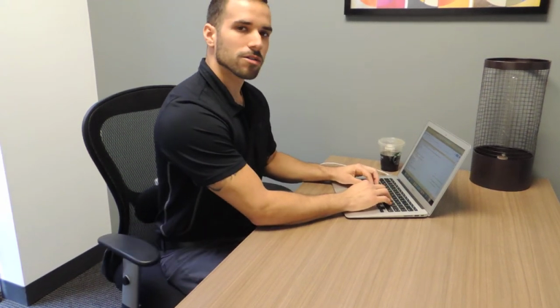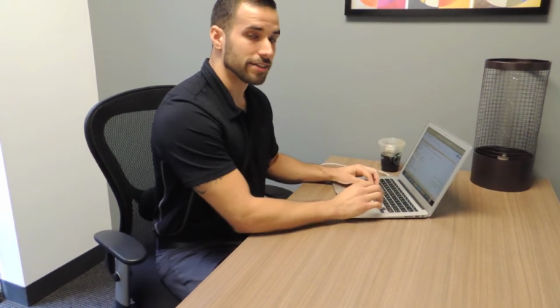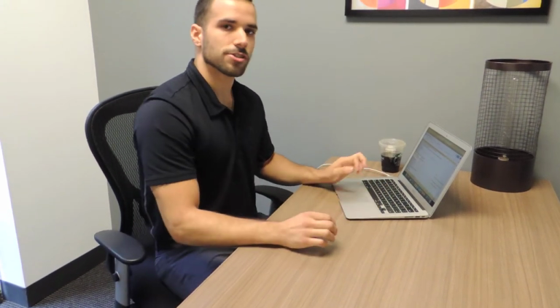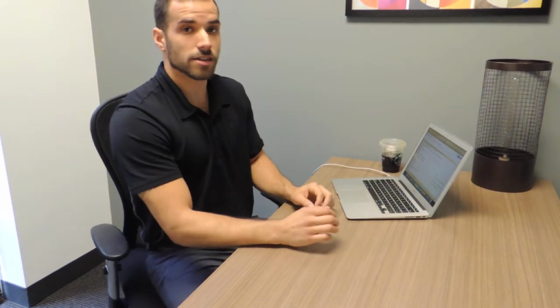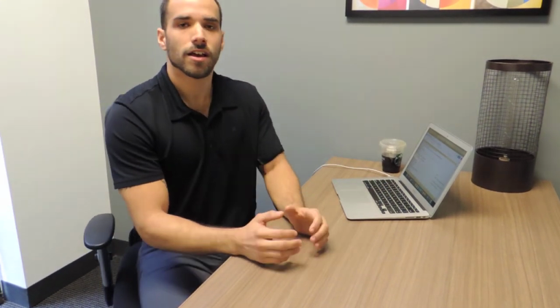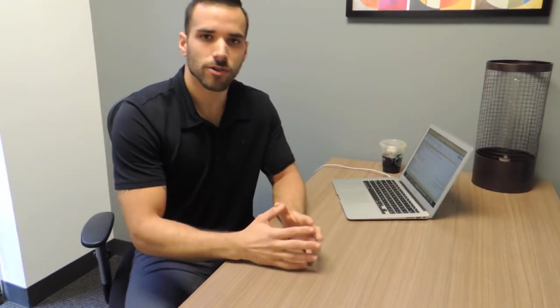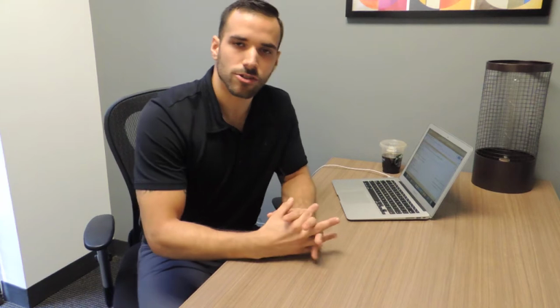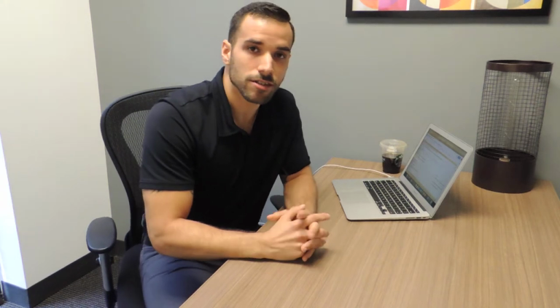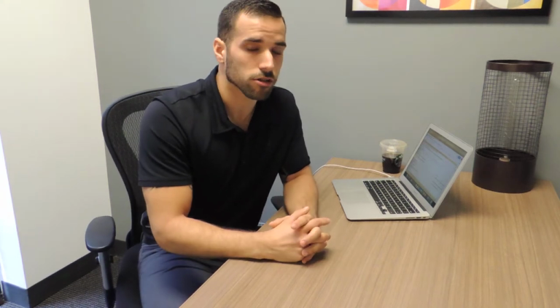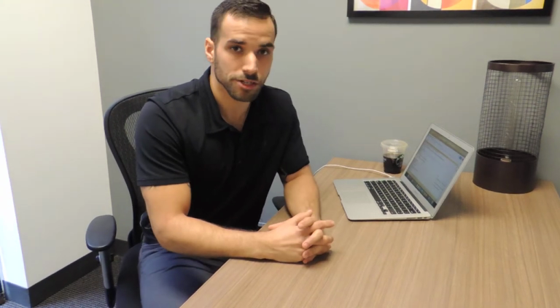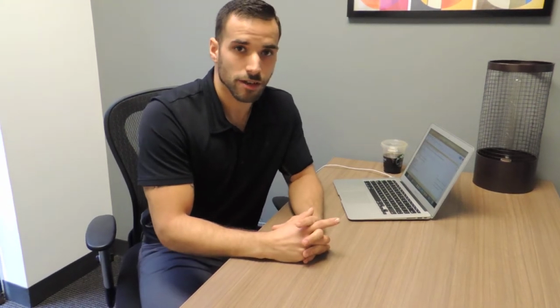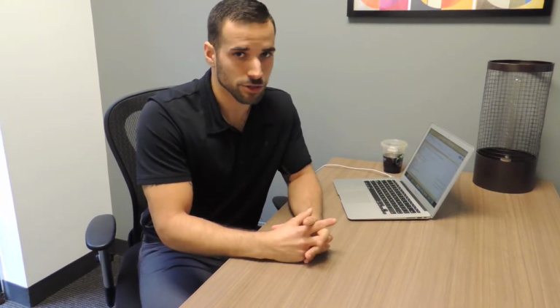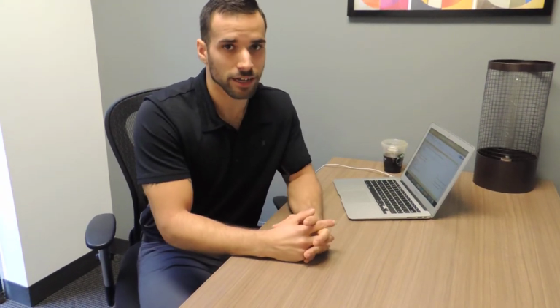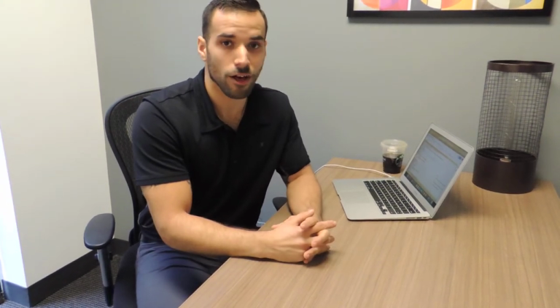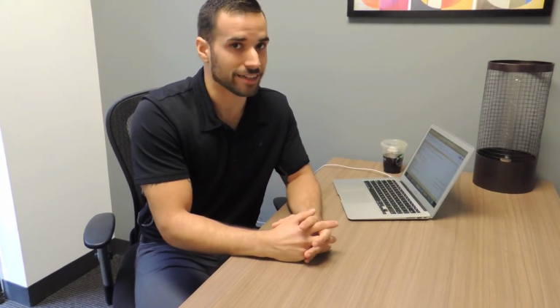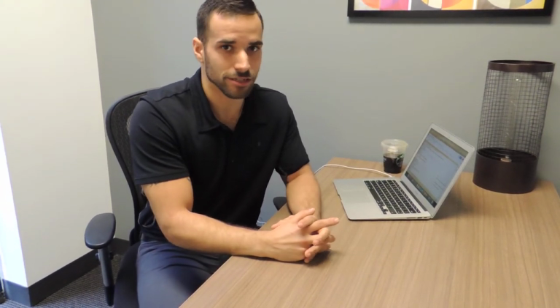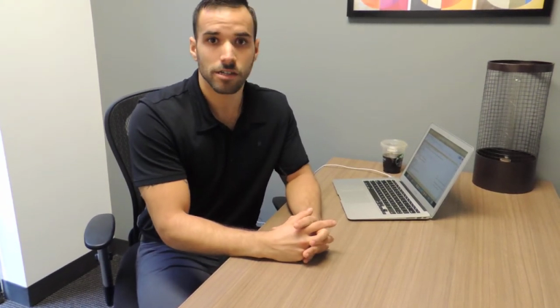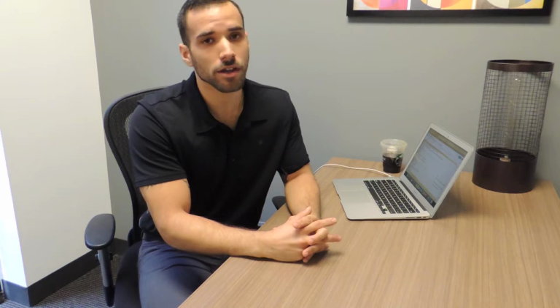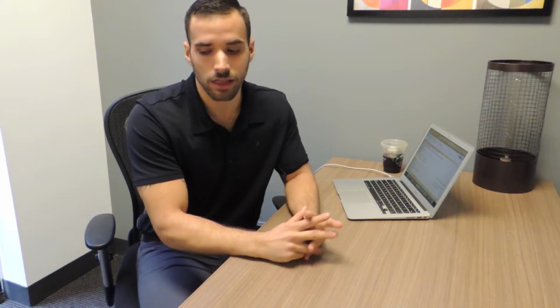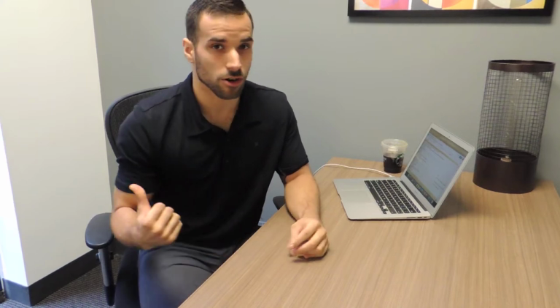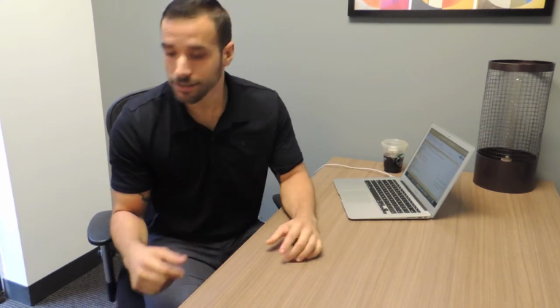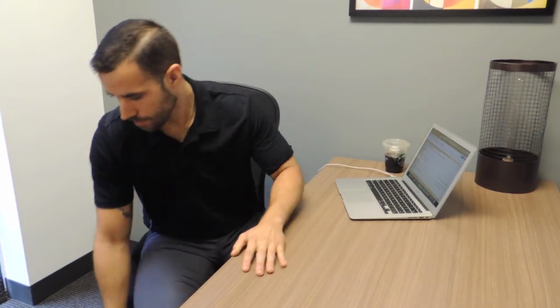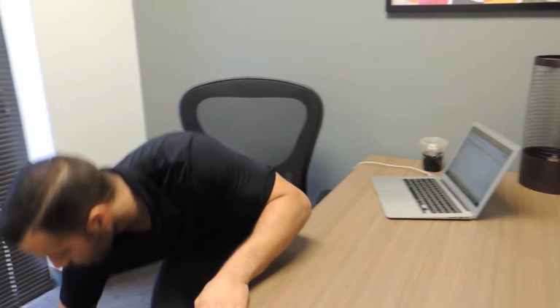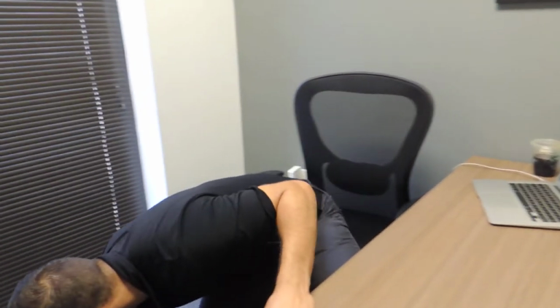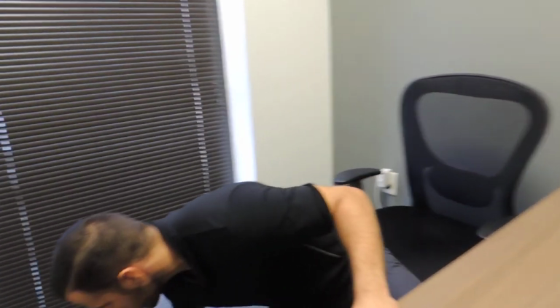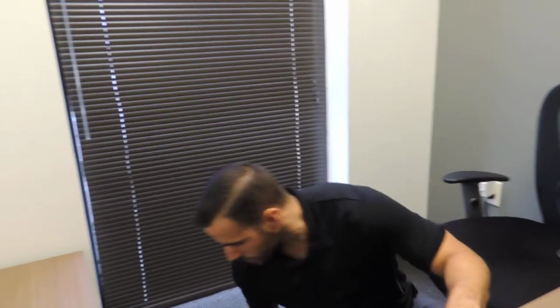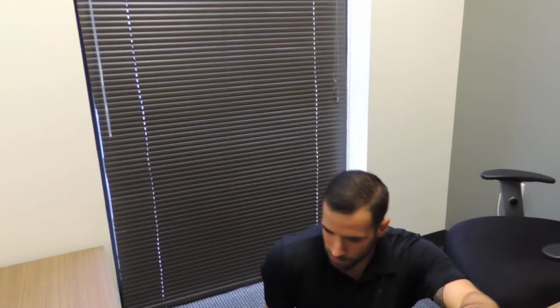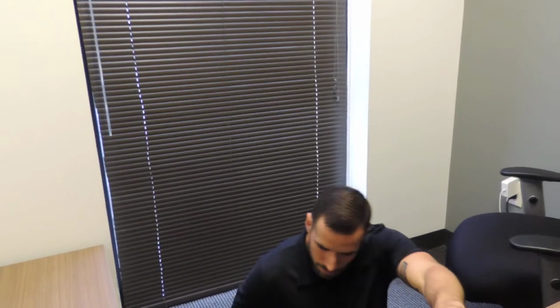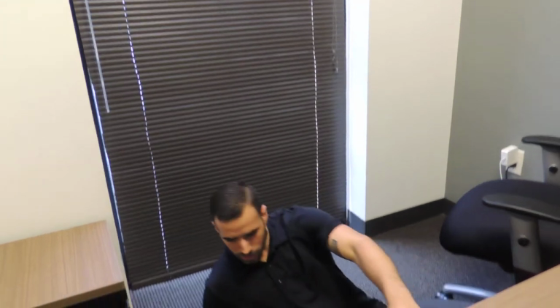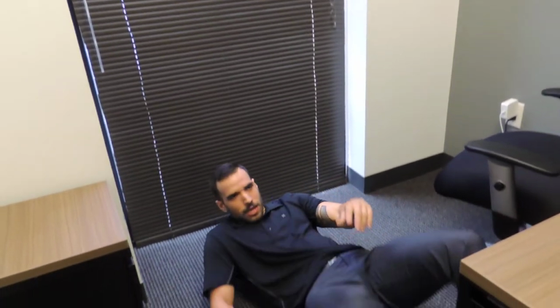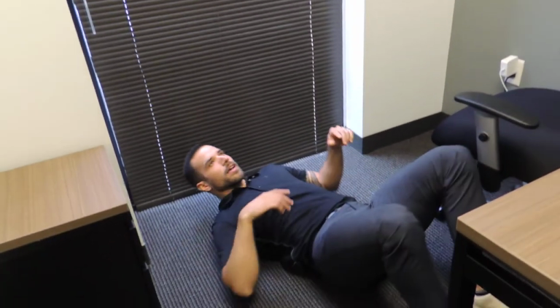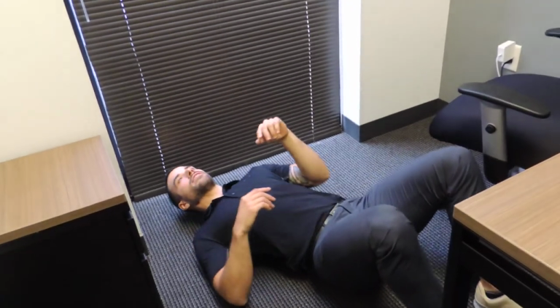Welcome to the Daily Stretch. Today we'll be doing an exercise called glute bridges for hamstring and glute health and activation. We want to go ahead and lie down on our back, so you'll need some space.